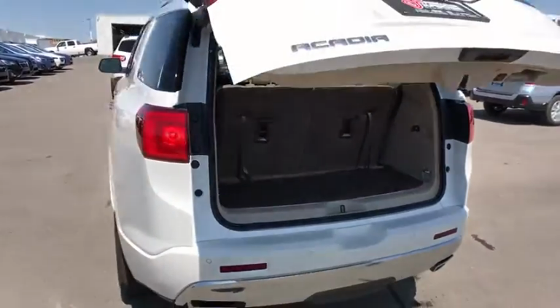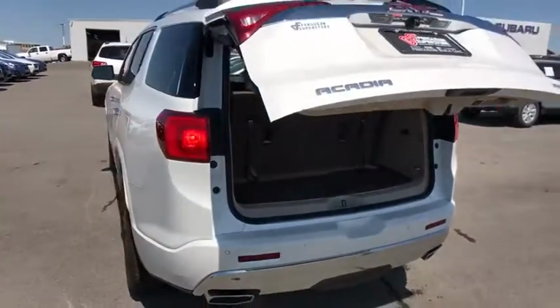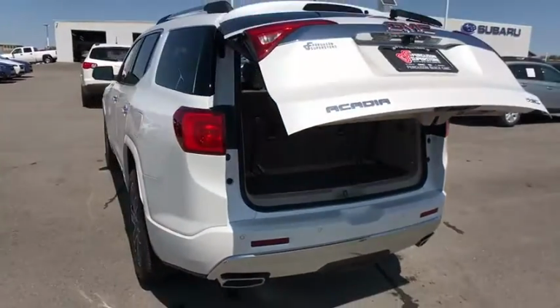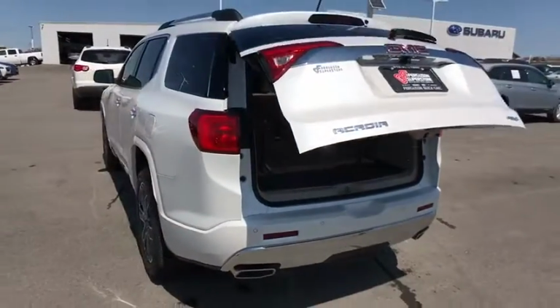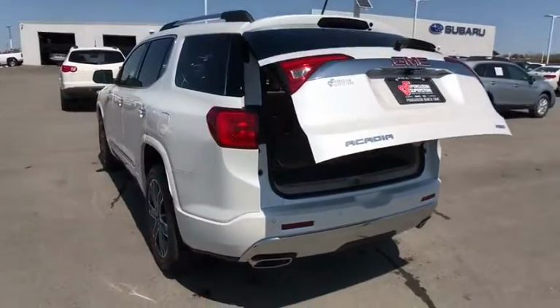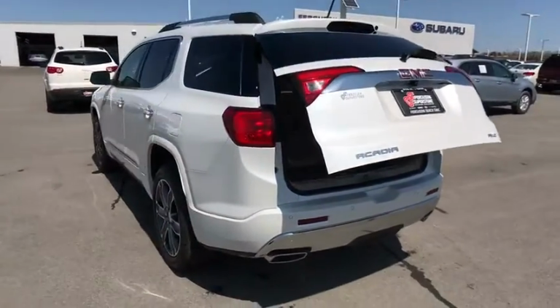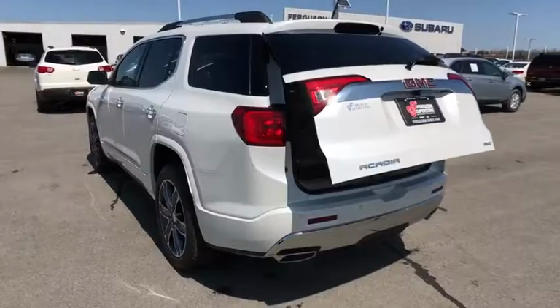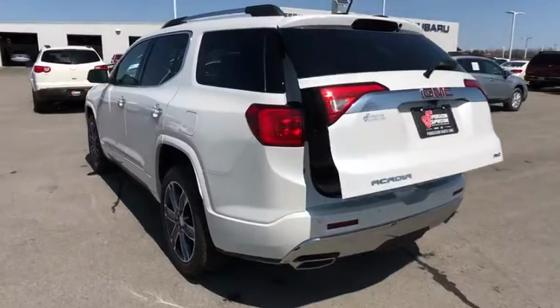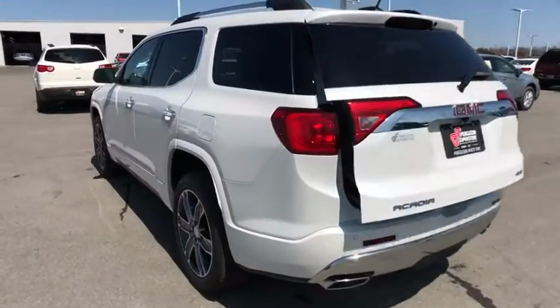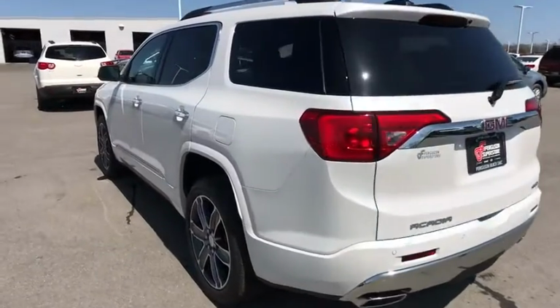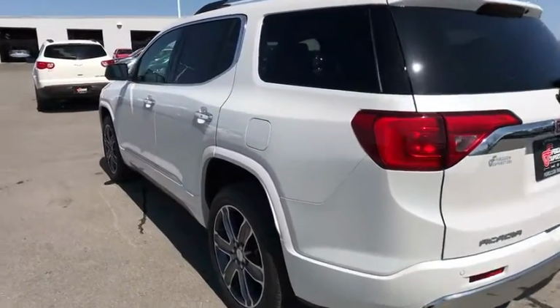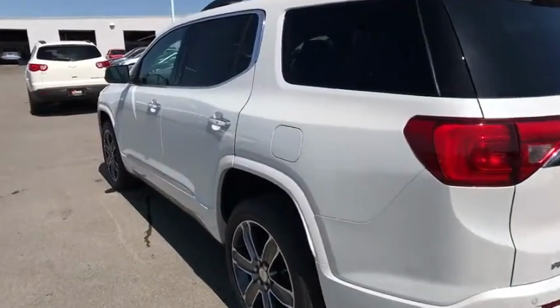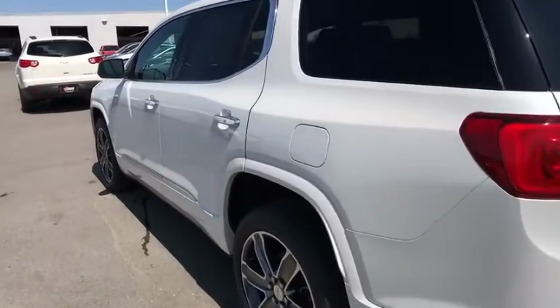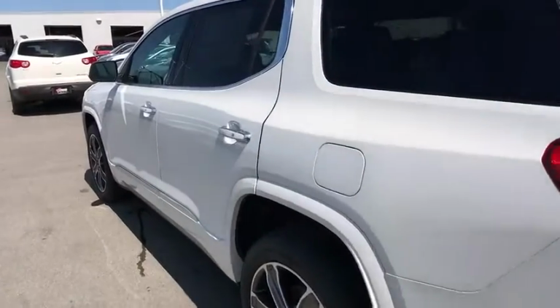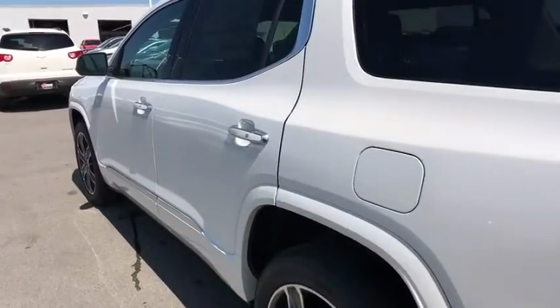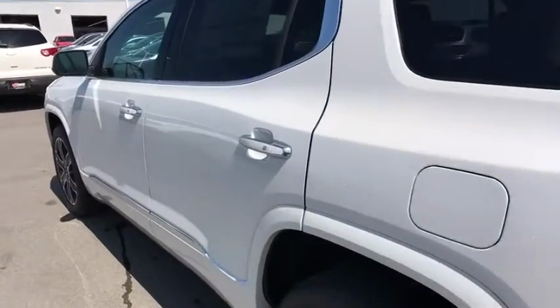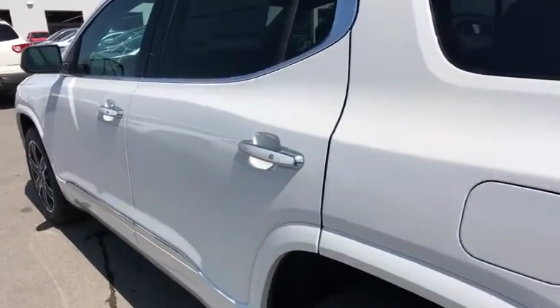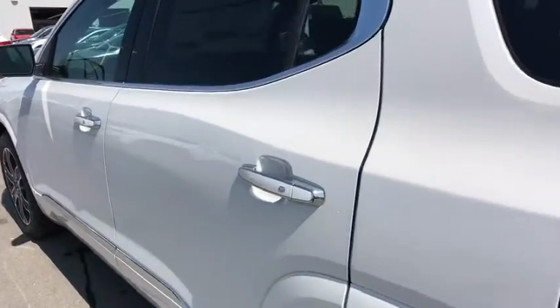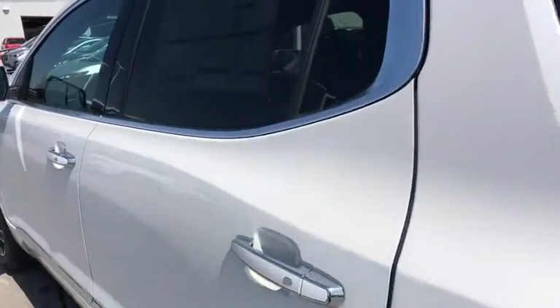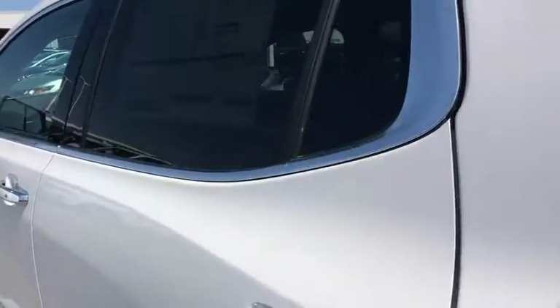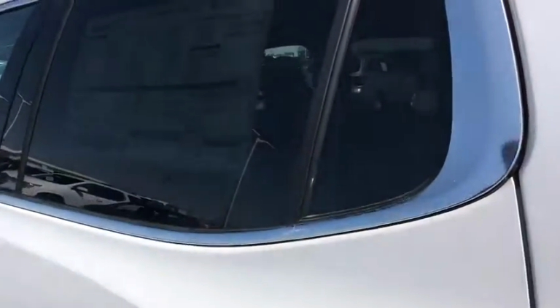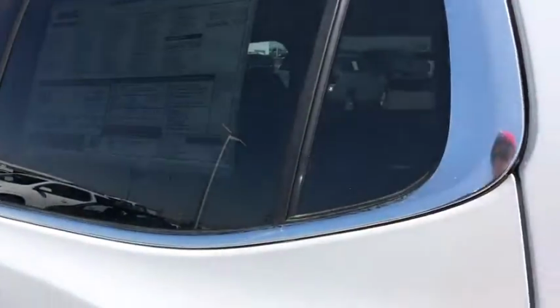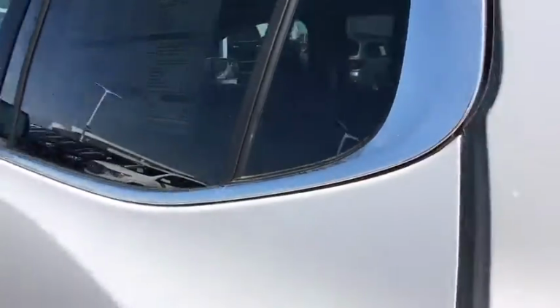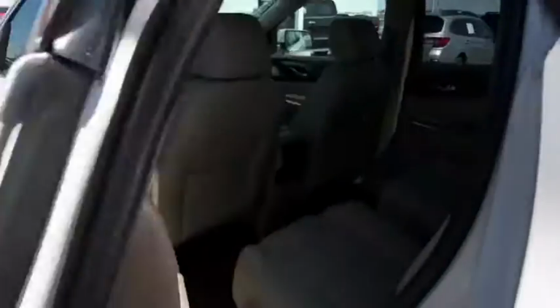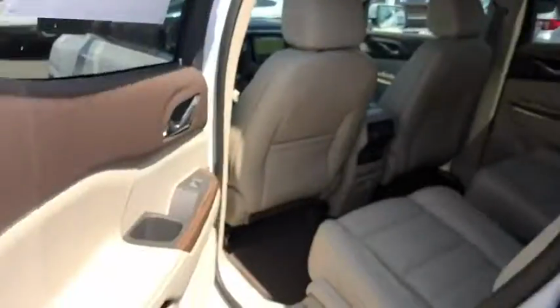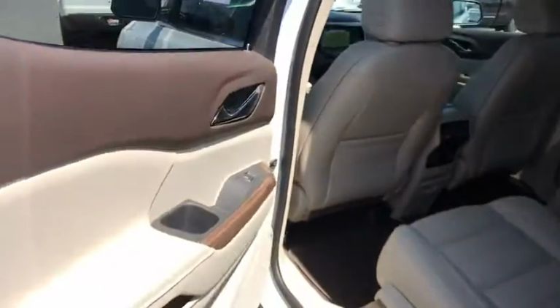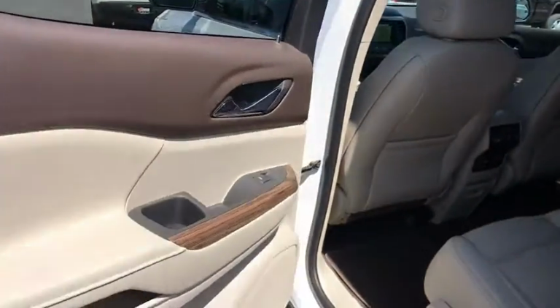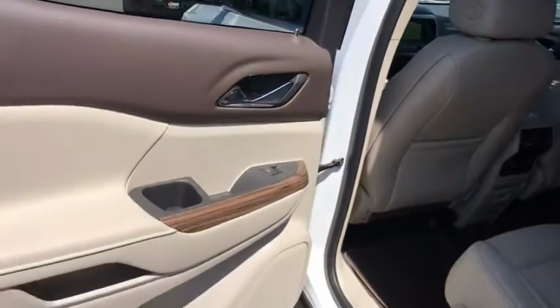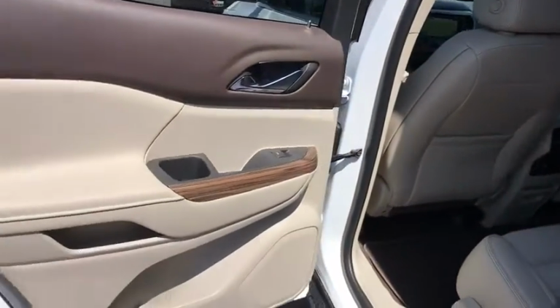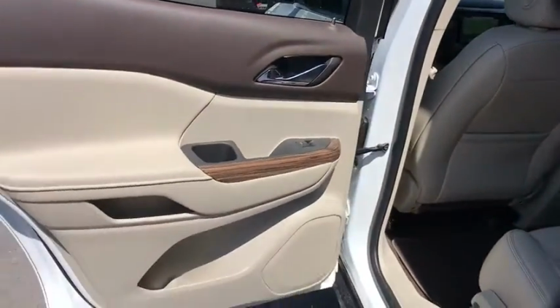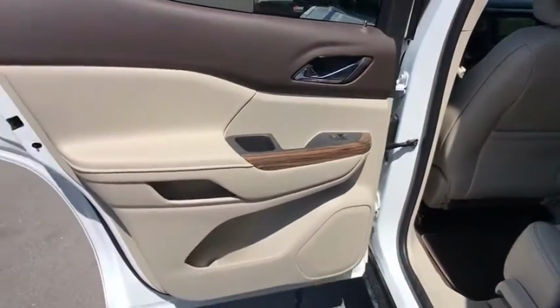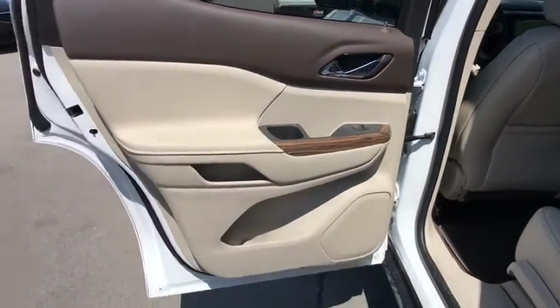Lane departure warning, leather-wrapped steering wheel, Bluetooth, adjustable steering wheel, cruise control, floor mats, aluminum wheels, four-wheel disc brakes, keyless start.